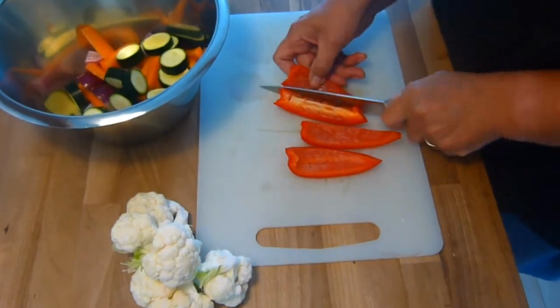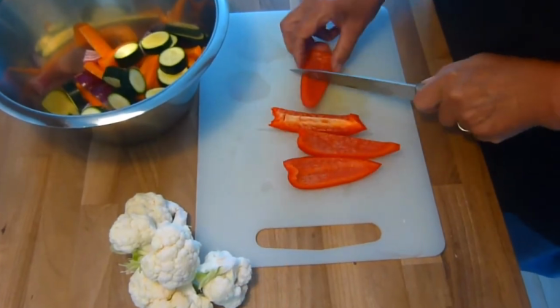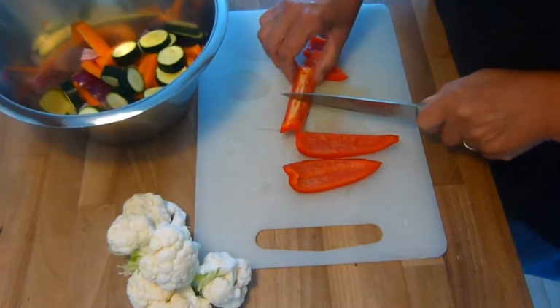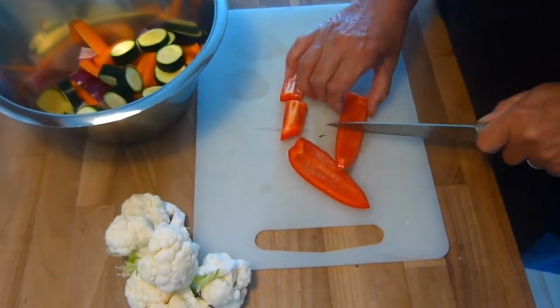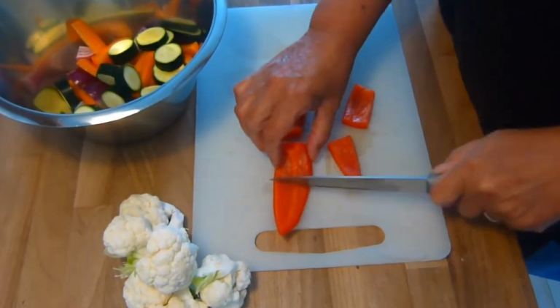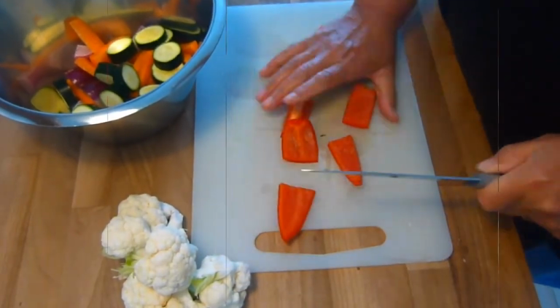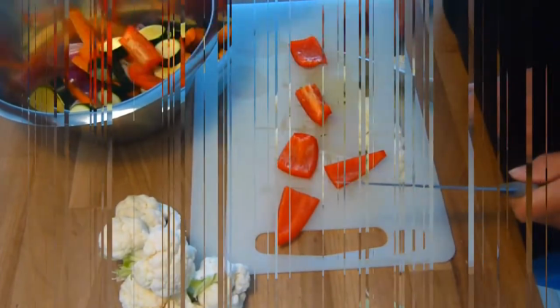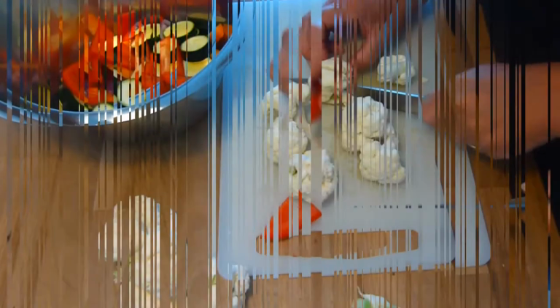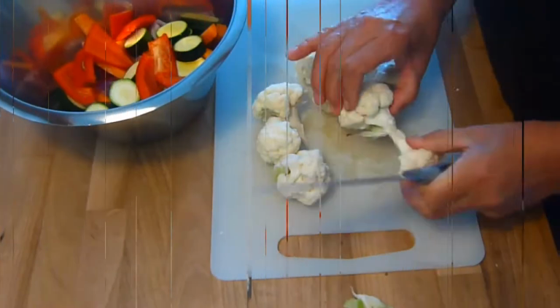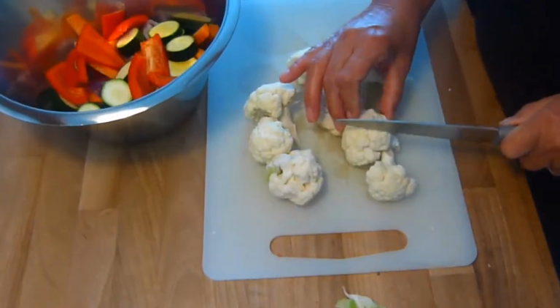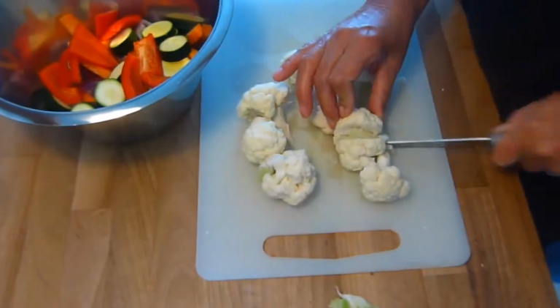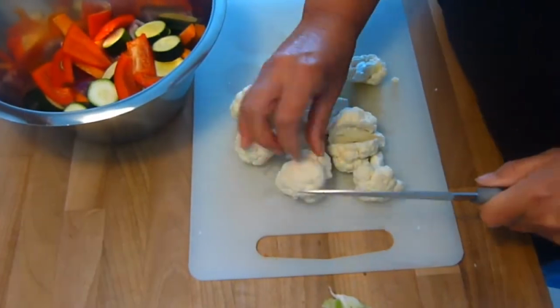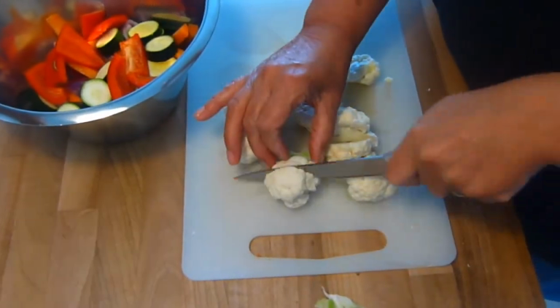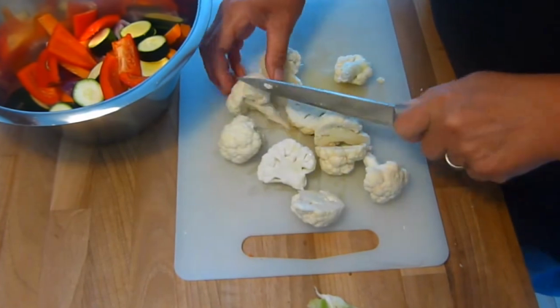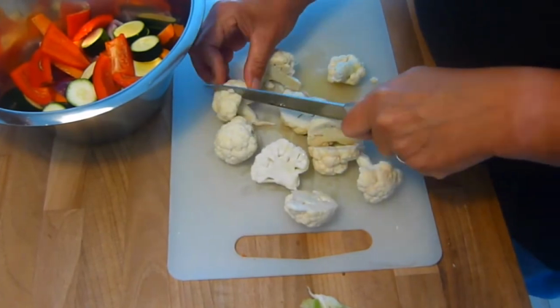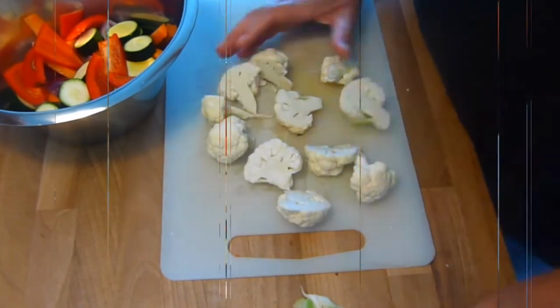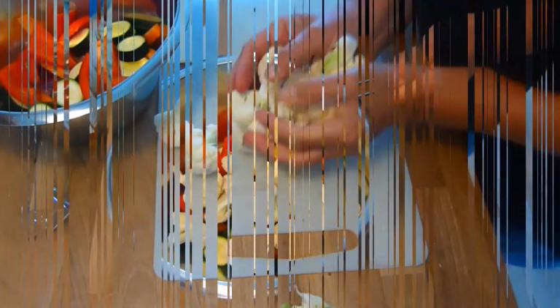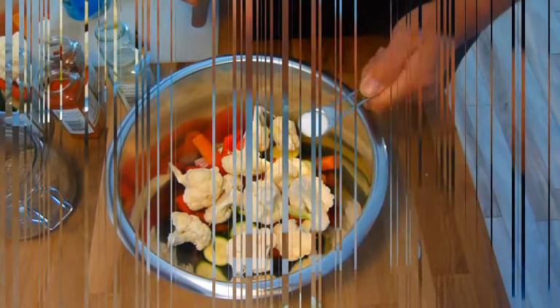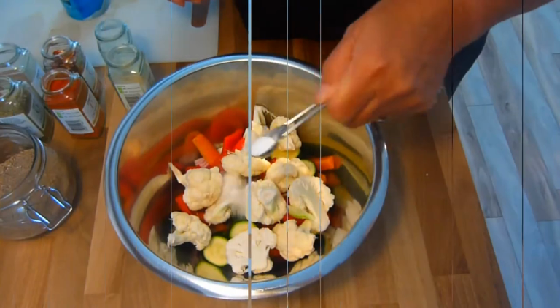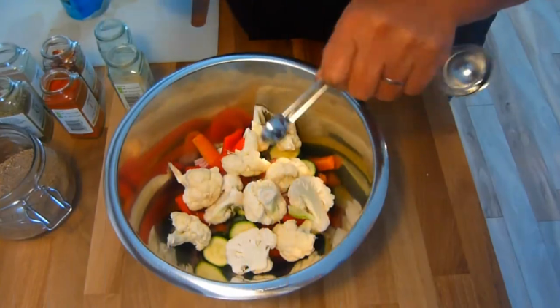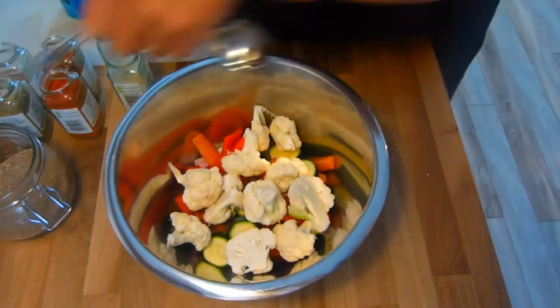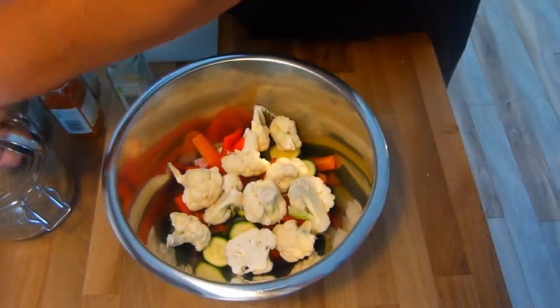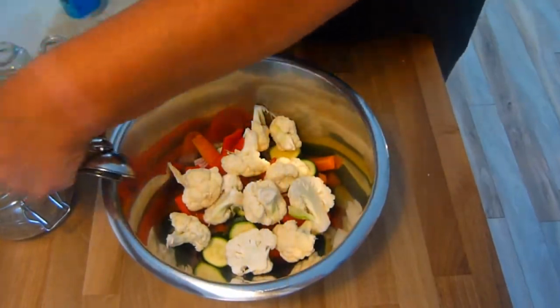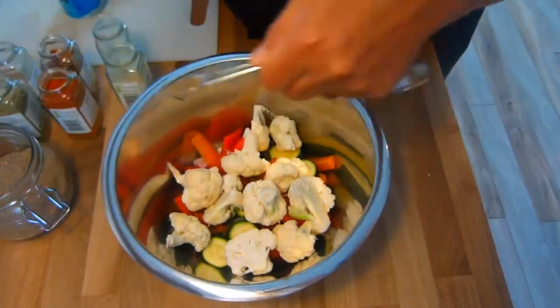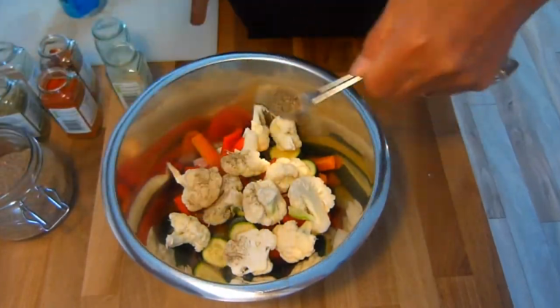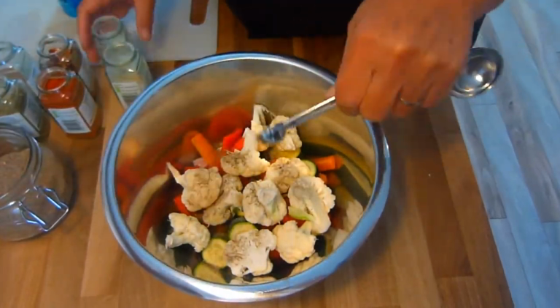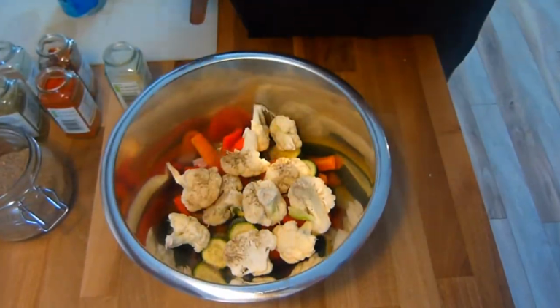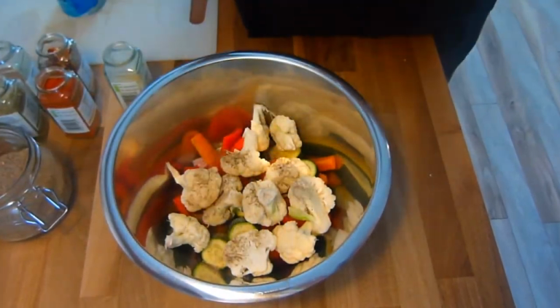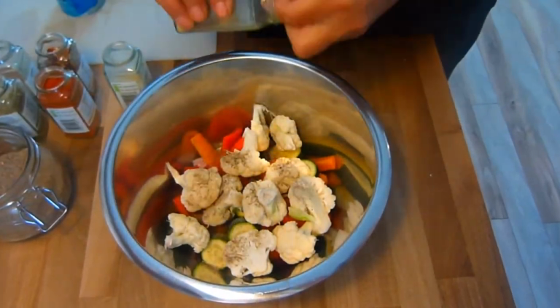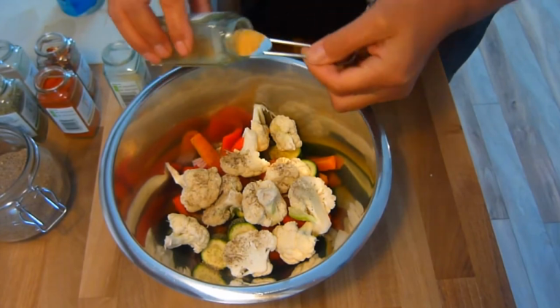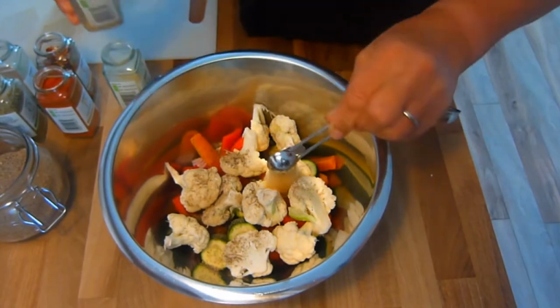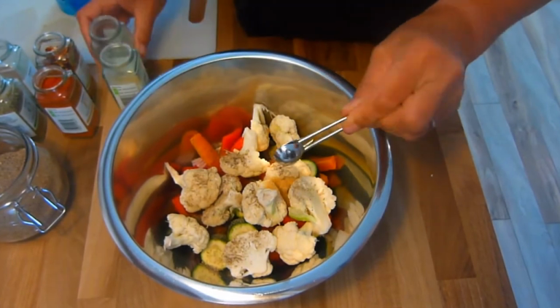Broccoli, pumpkin, sprouts — whatever takes your fancy. When the vegetables are all cut up and placed in a bowl, it's time to add the herbs and spices. A full list of these and their amounts are in the description box below.